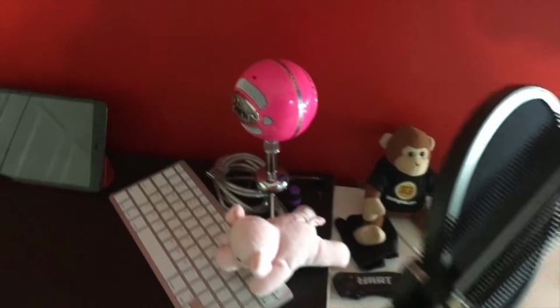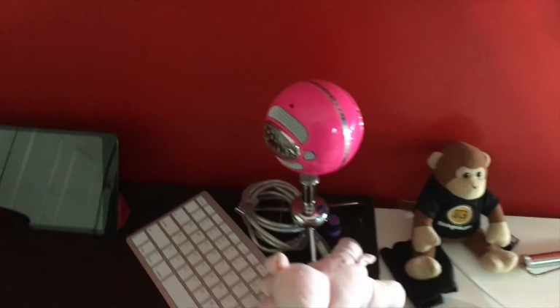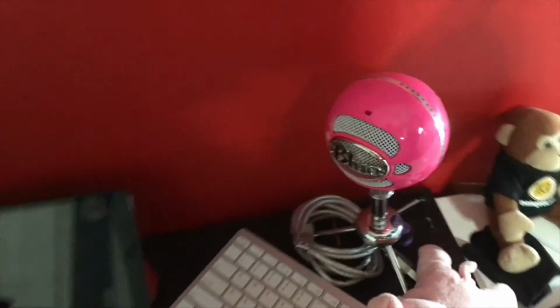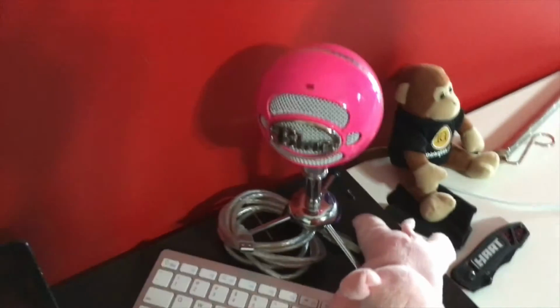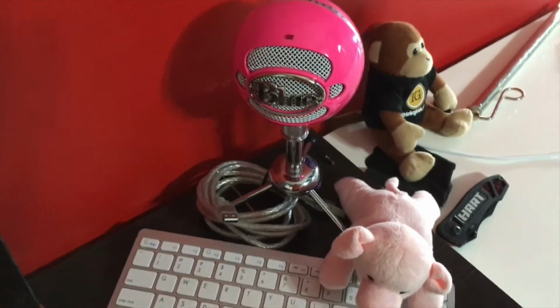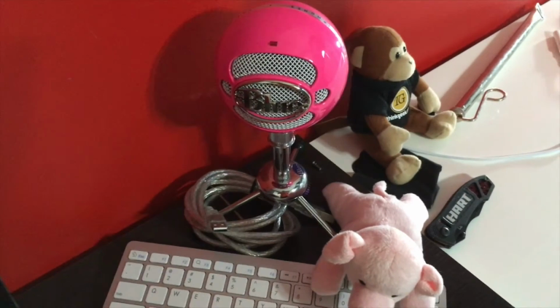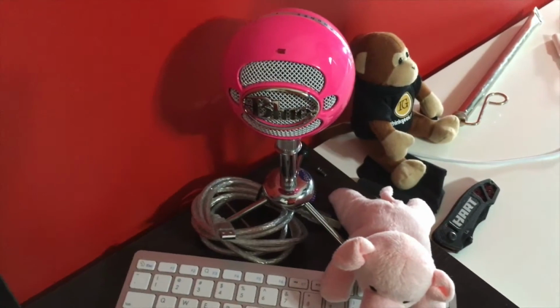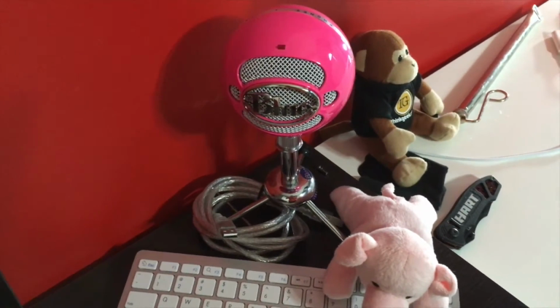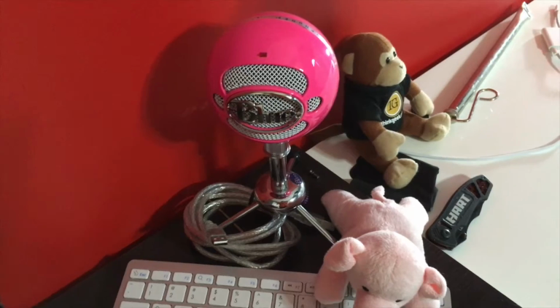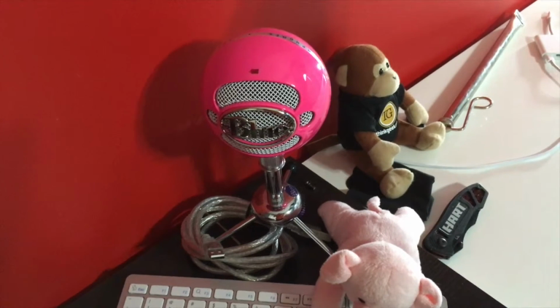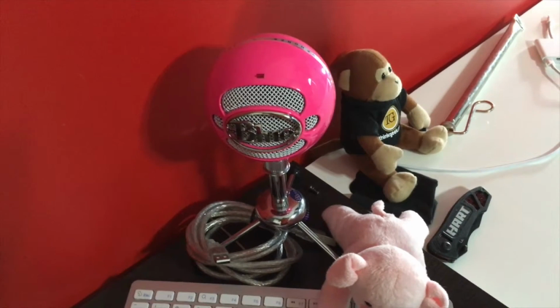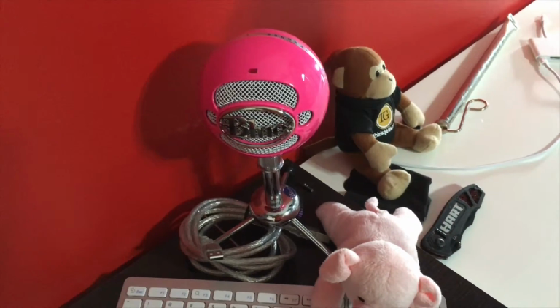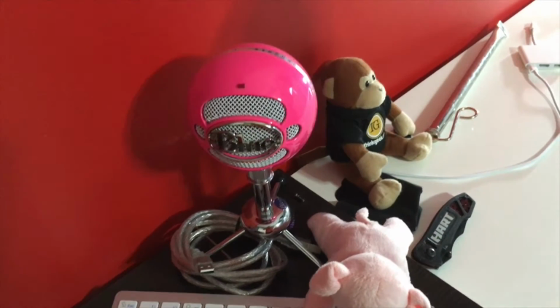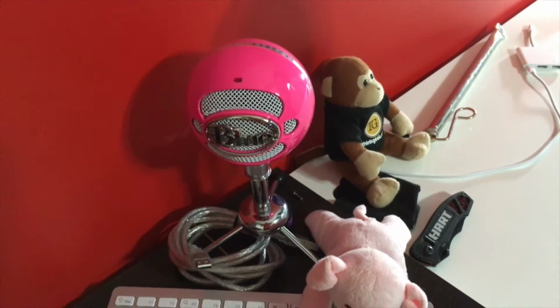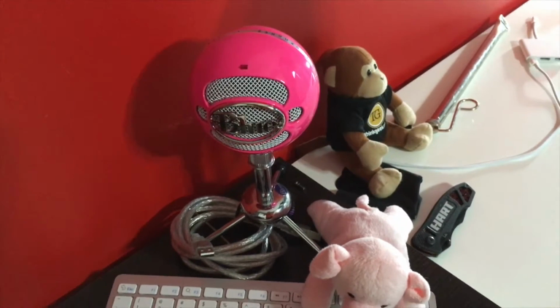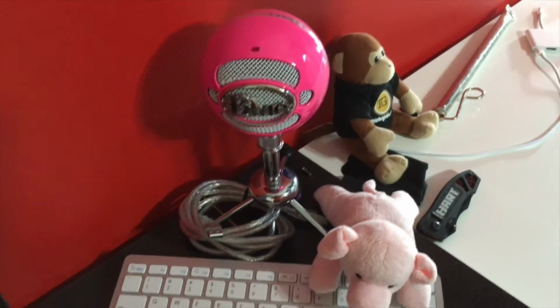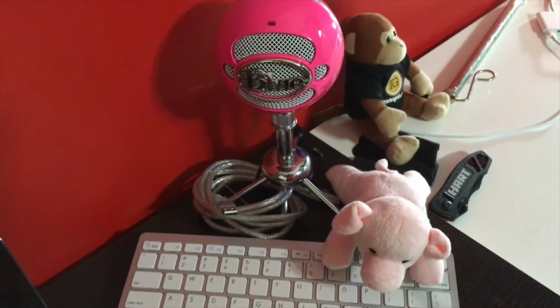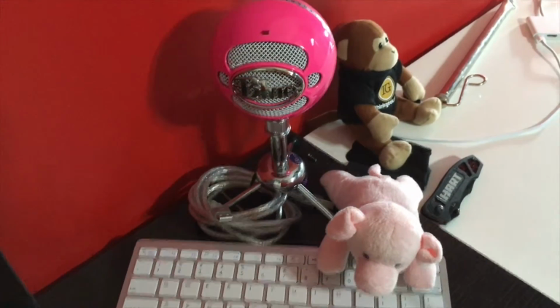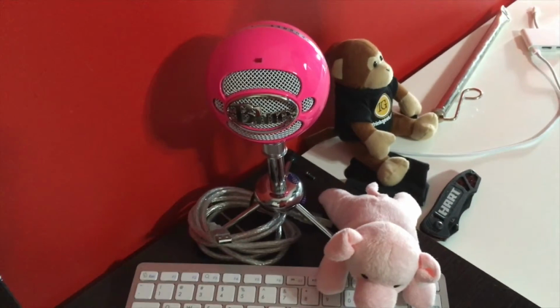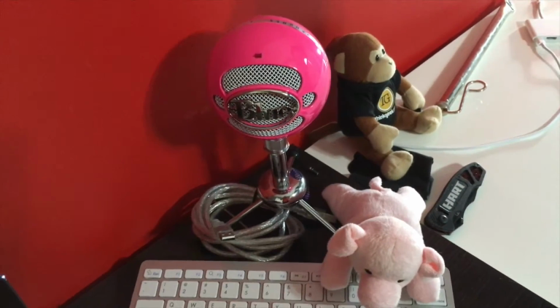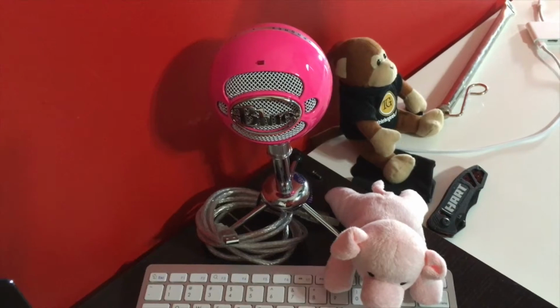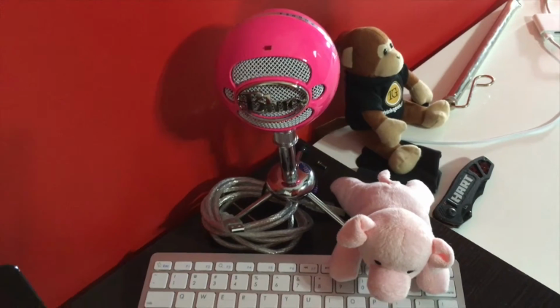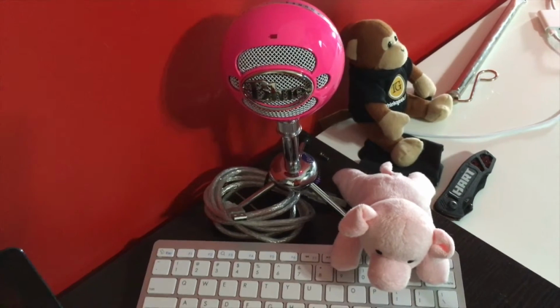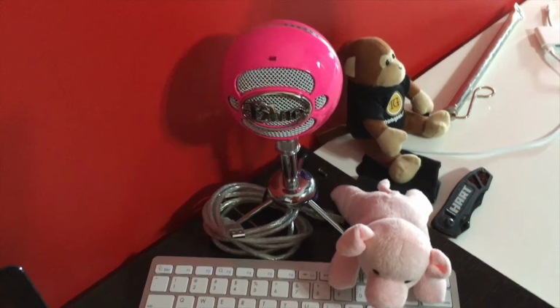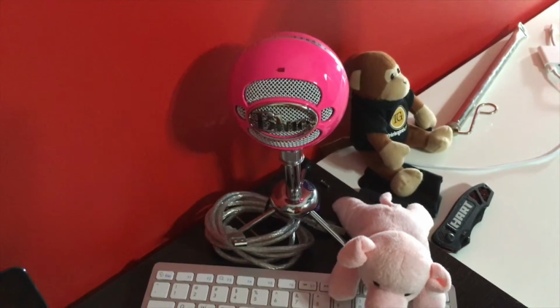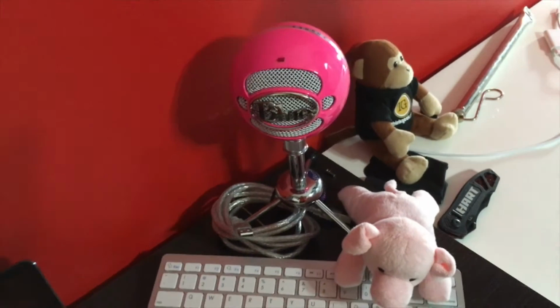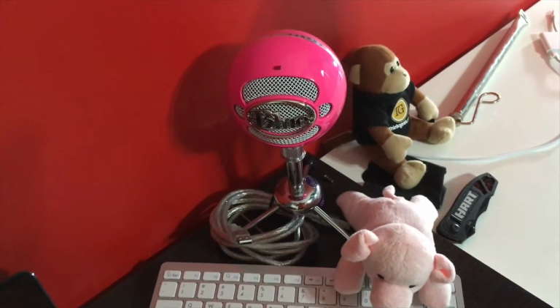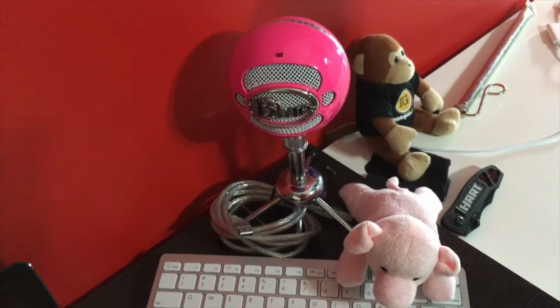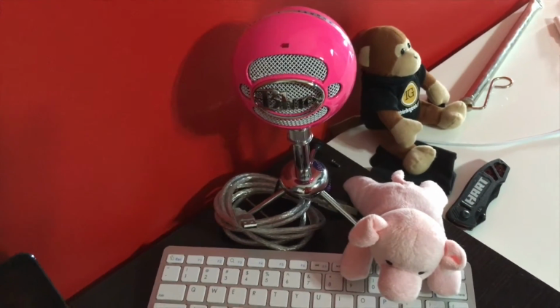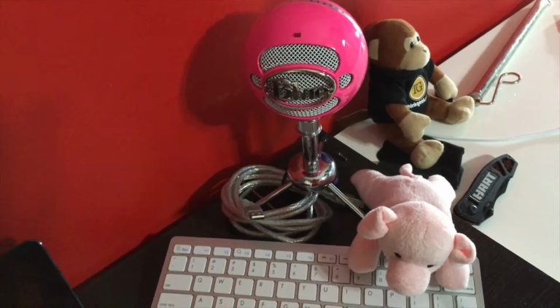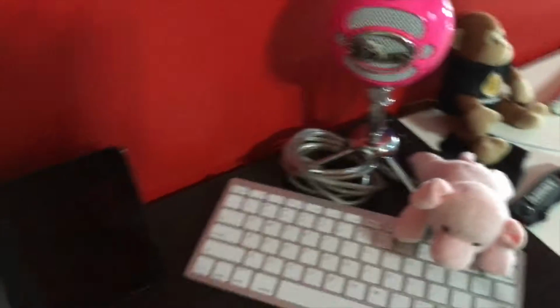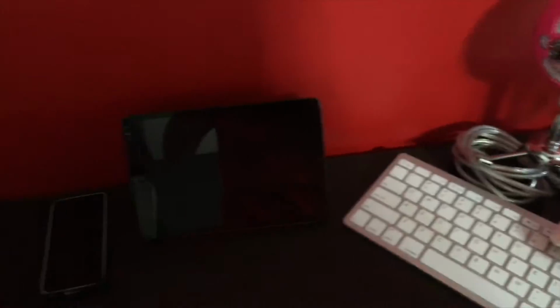Below that I have the windshield propped up, and down here I have the Blue Snowball microphone. This is USB powered and is how I get most of my audio. It is pink, but I saved 30 bucks by going with pink.